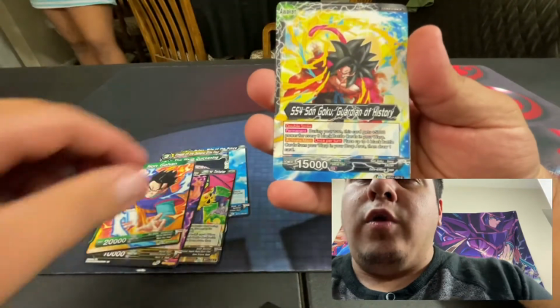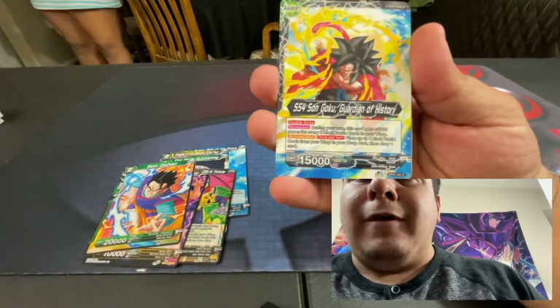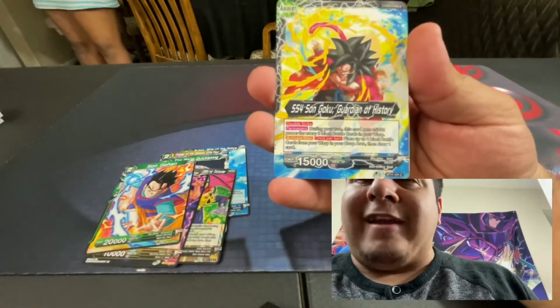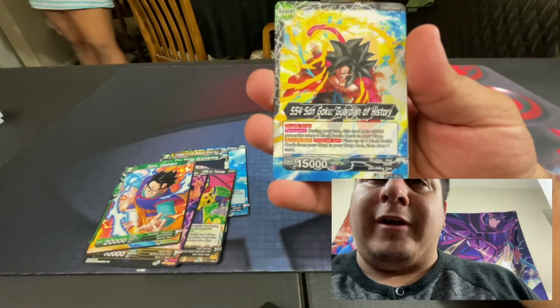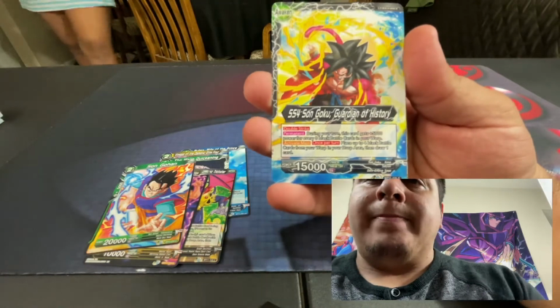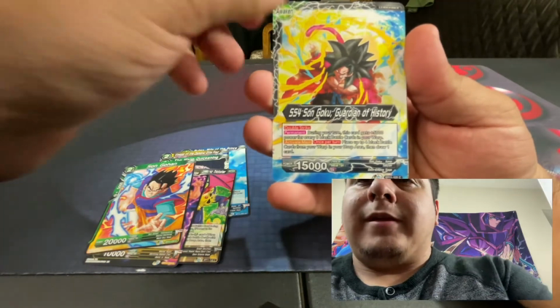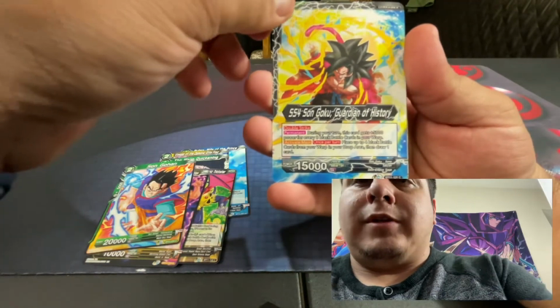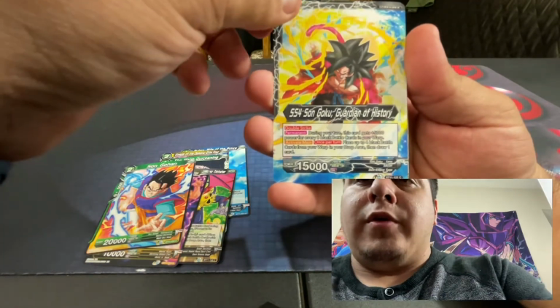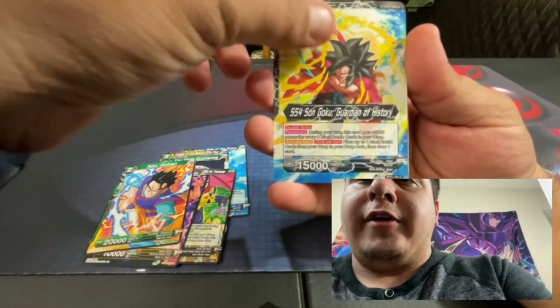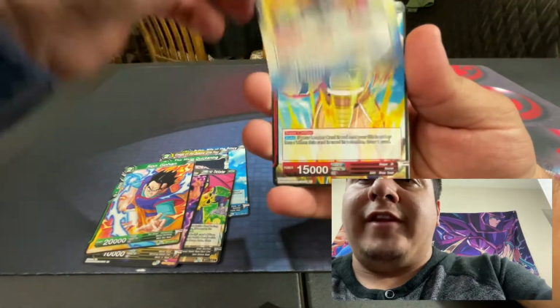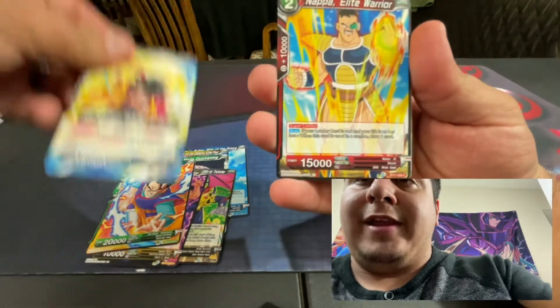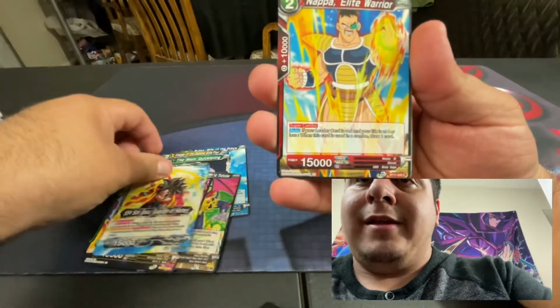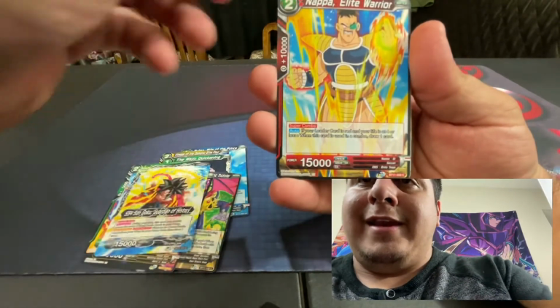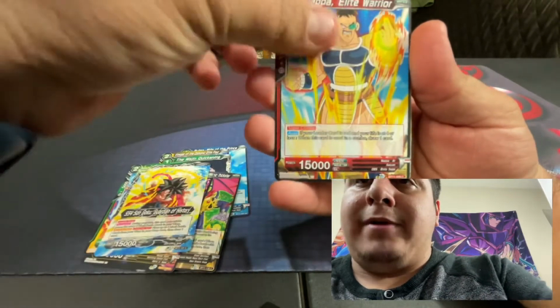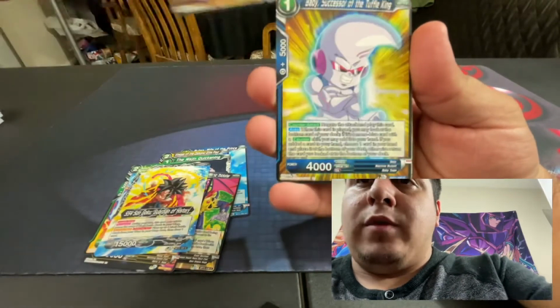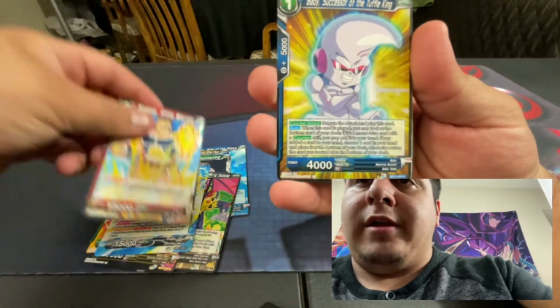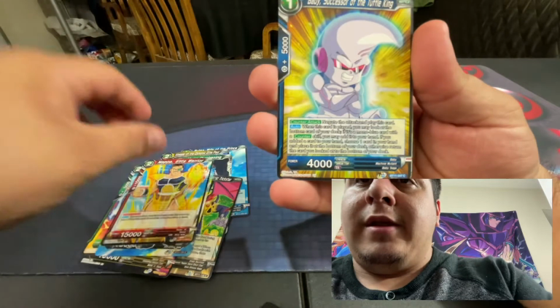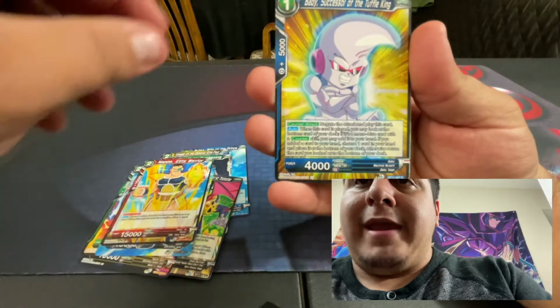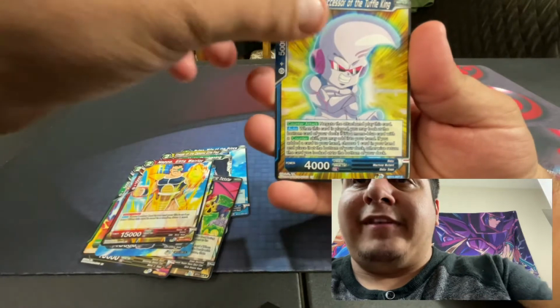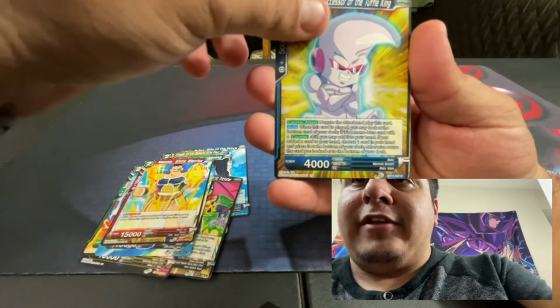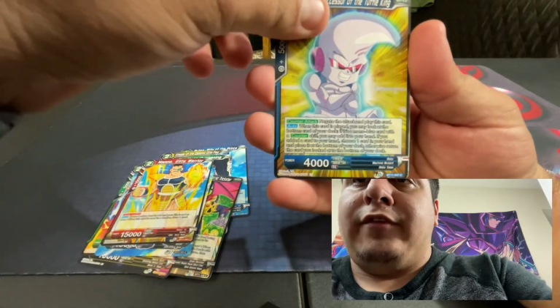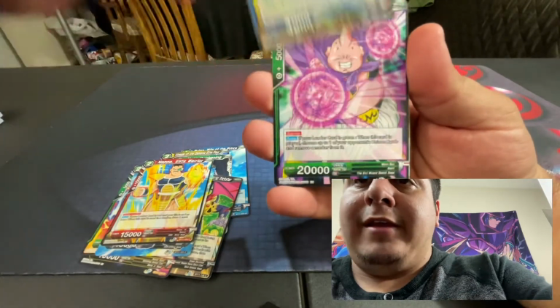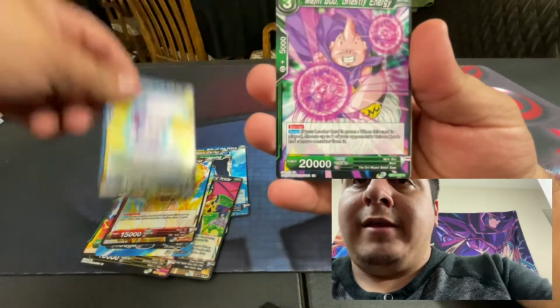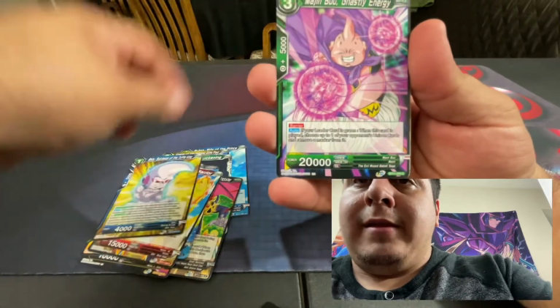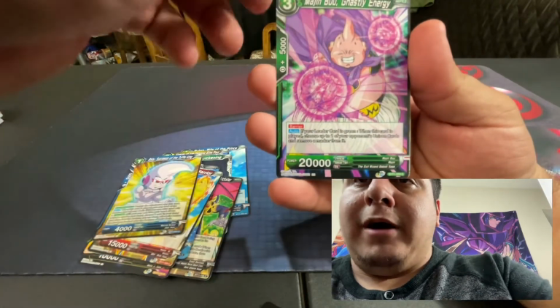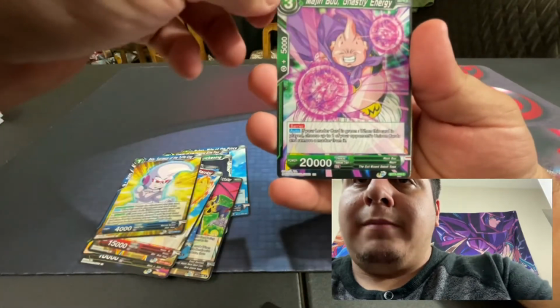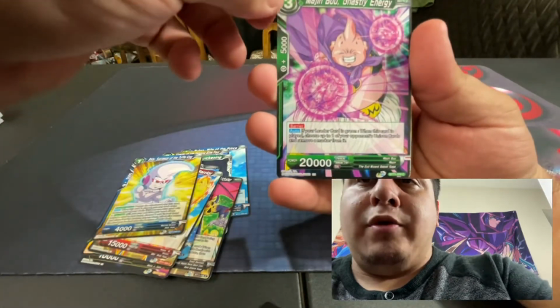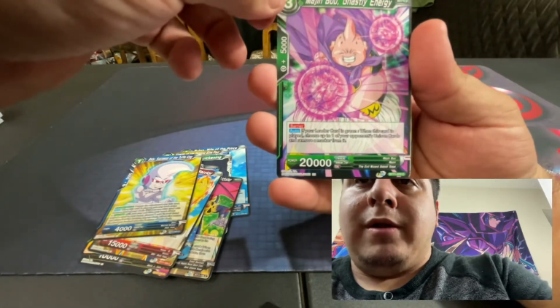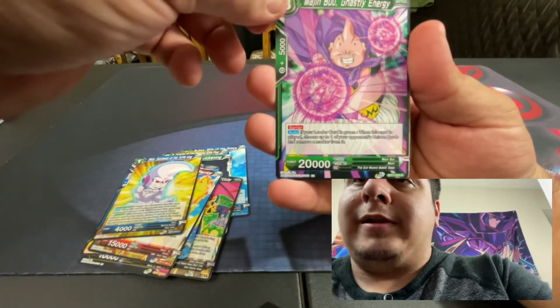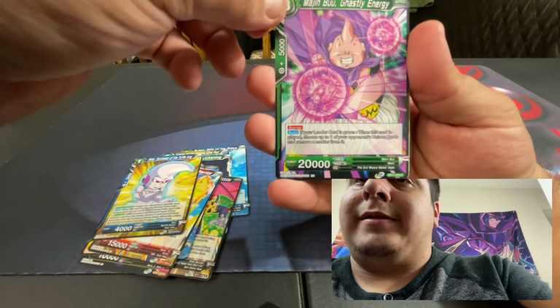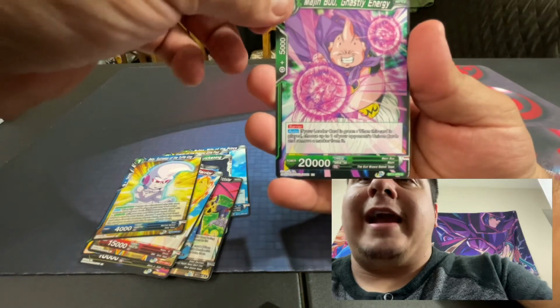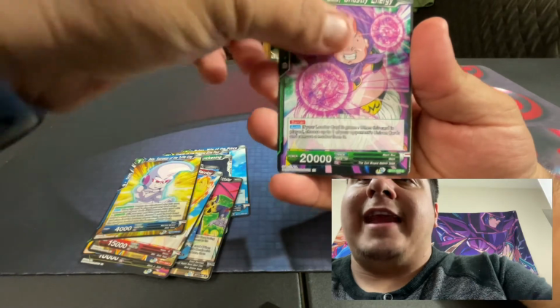Ooh, Super Saiyan 4. Goku, Guardian of History. Nappa, Elite Warrior. Baby, Successor of the Truffle King. Majin Buu, Ghastly Energy.